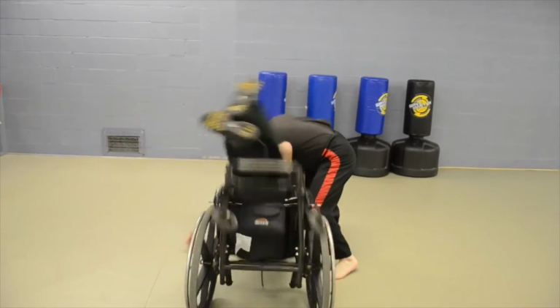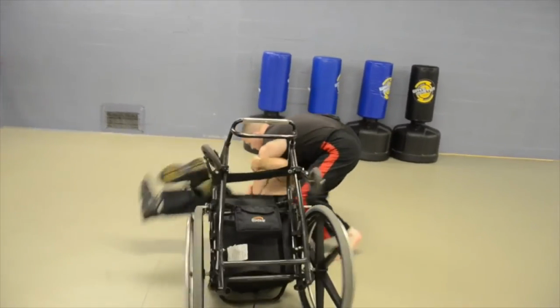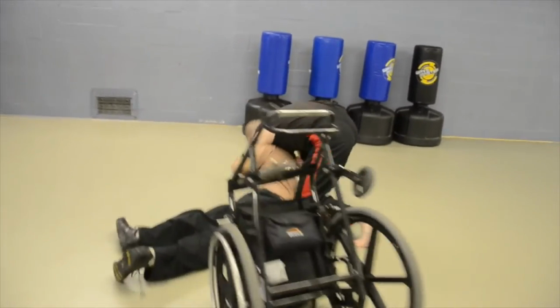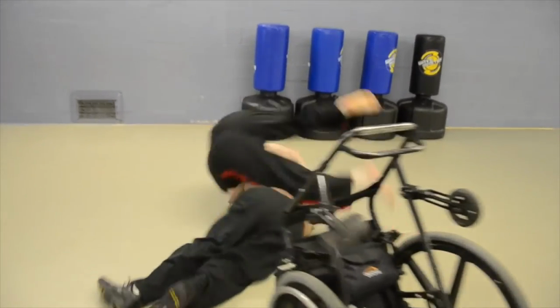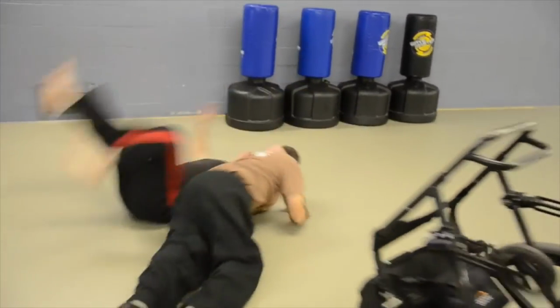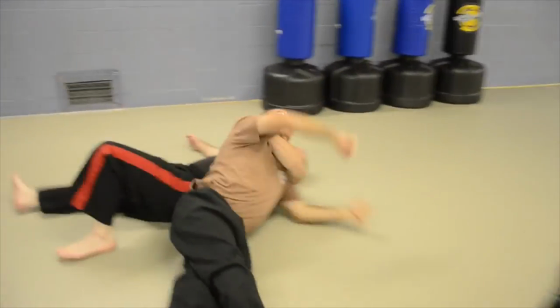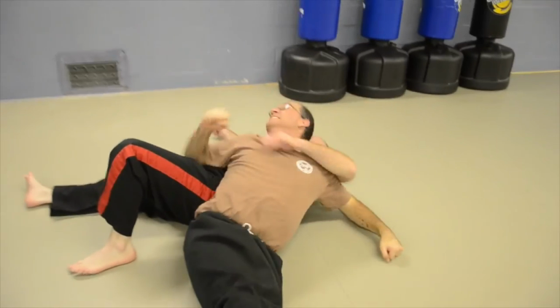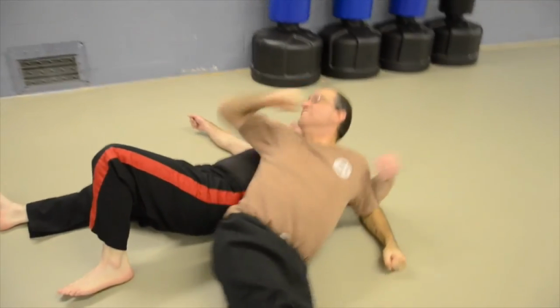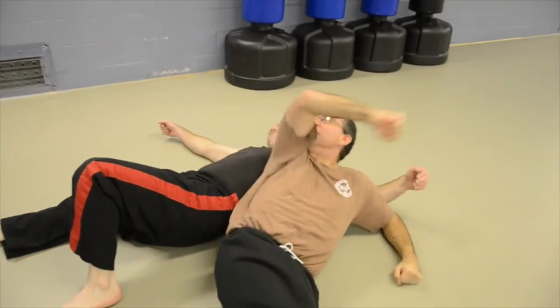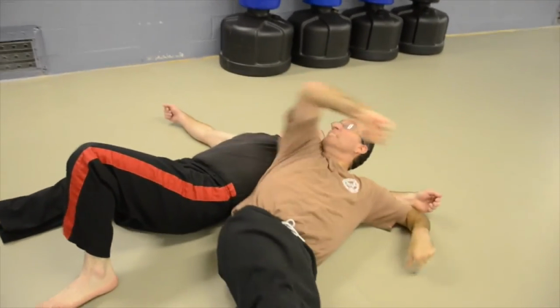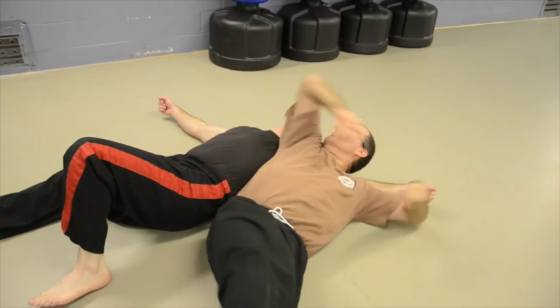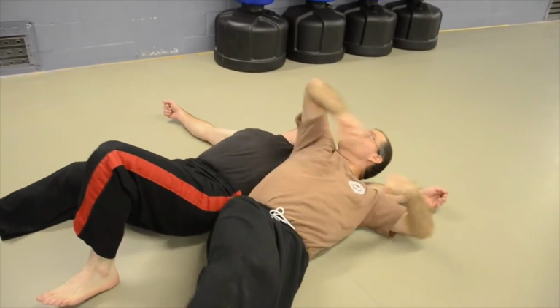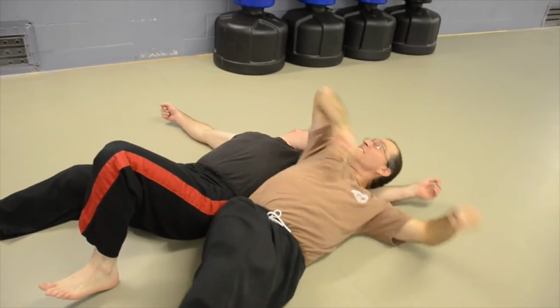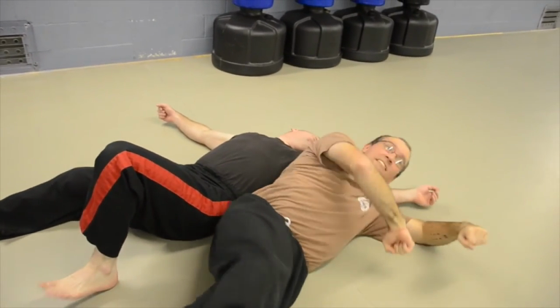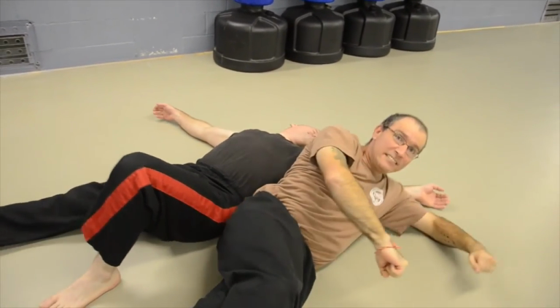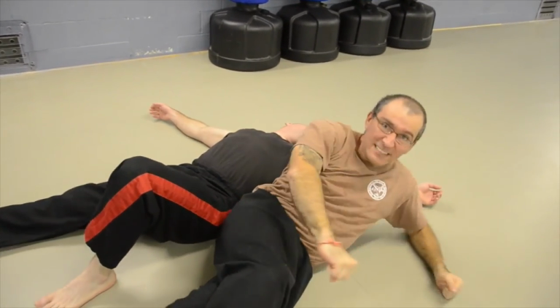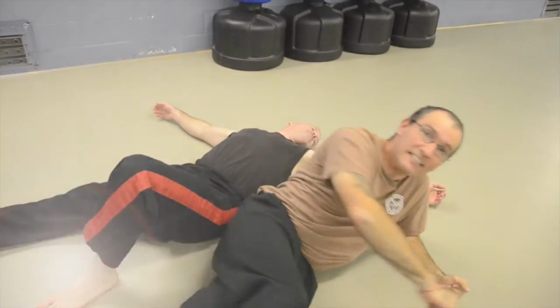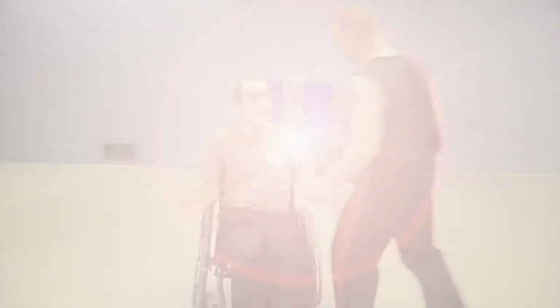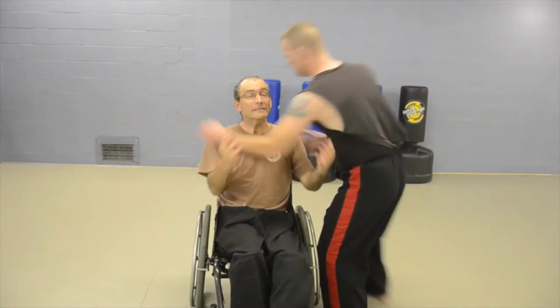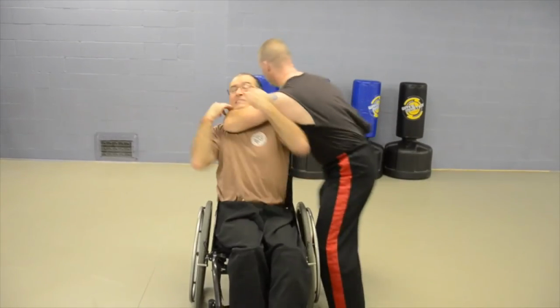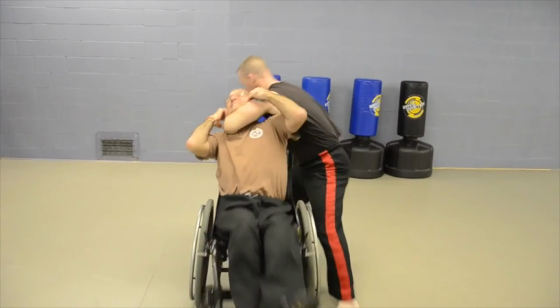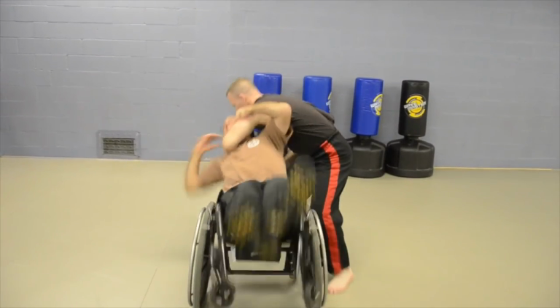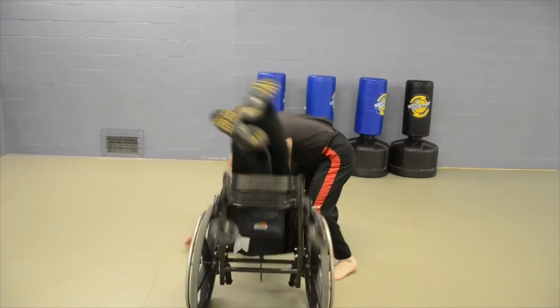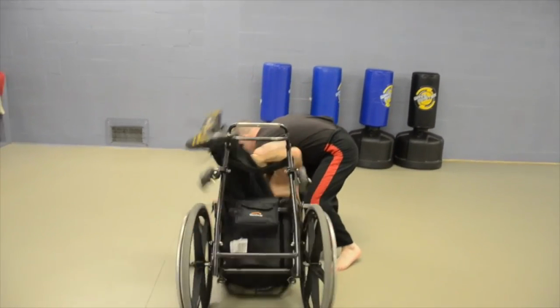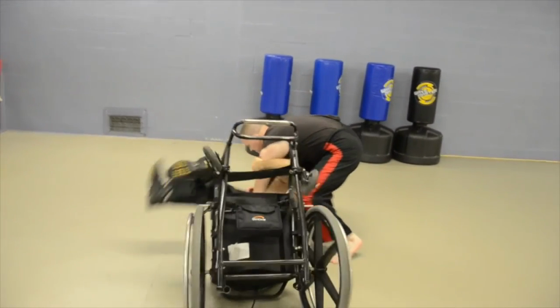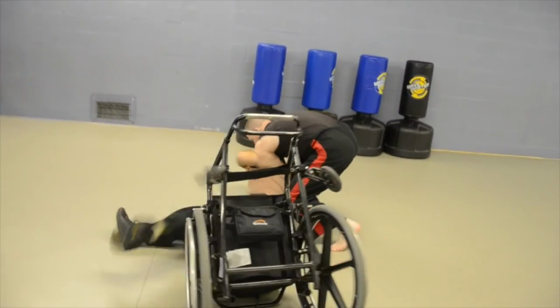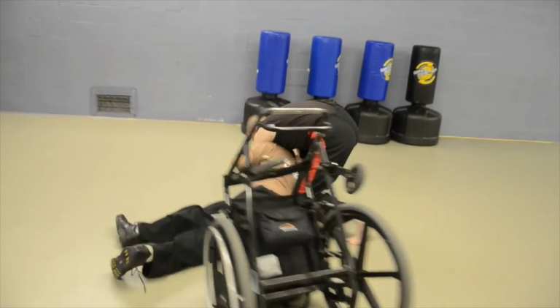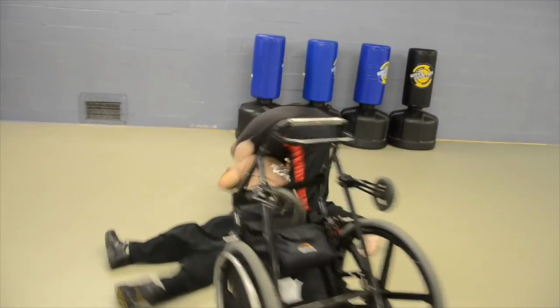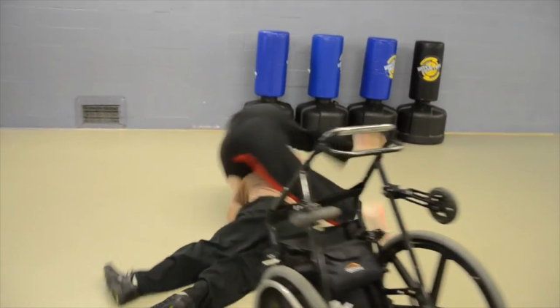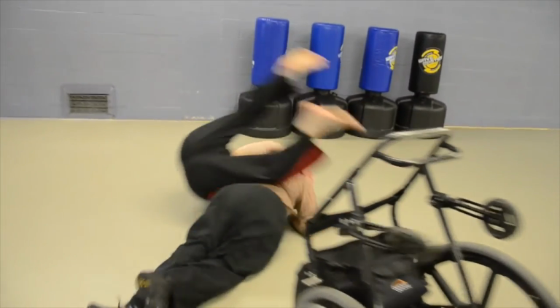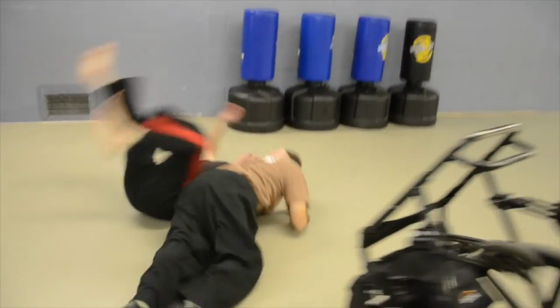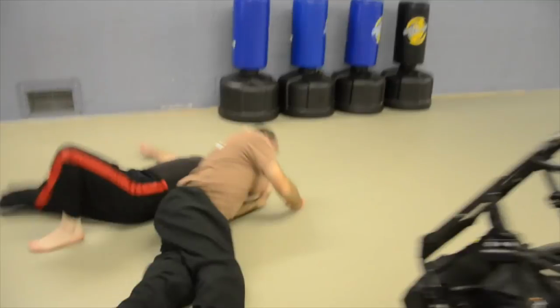In this clip I am attacked from the side. I grab his arm, the chair flips over, he flips over me, I spin, I do elbows to the chest and face — anywhere you can strike your opponent.